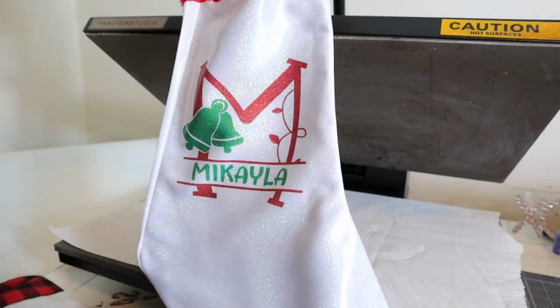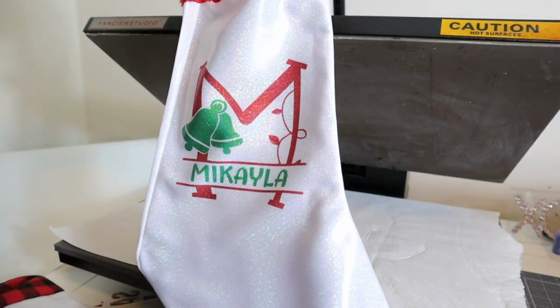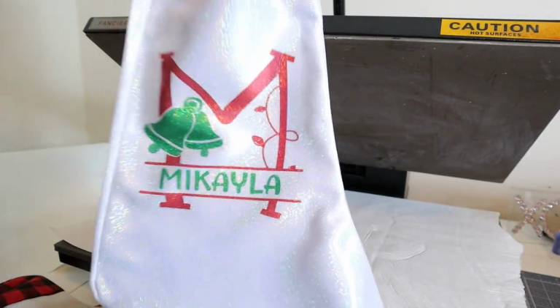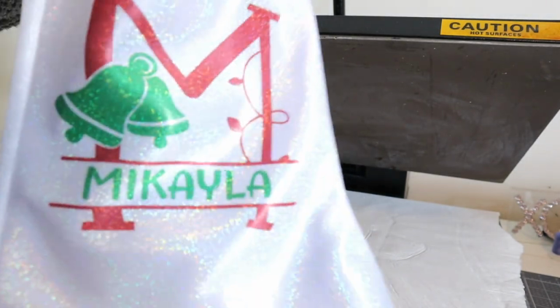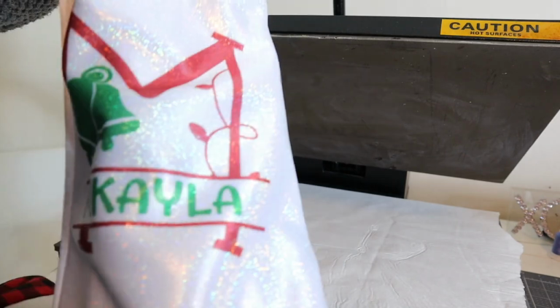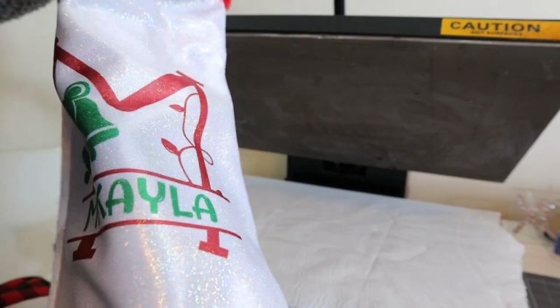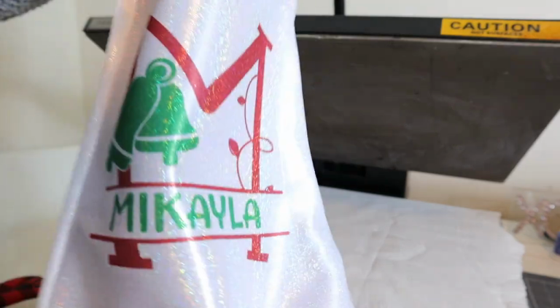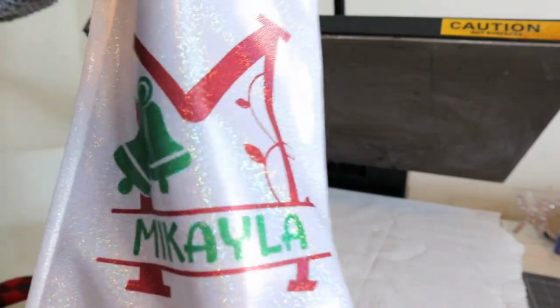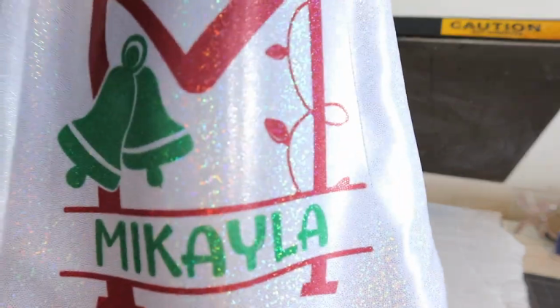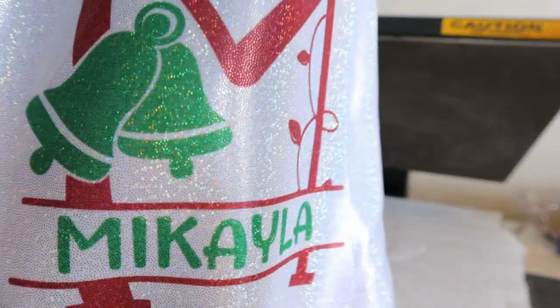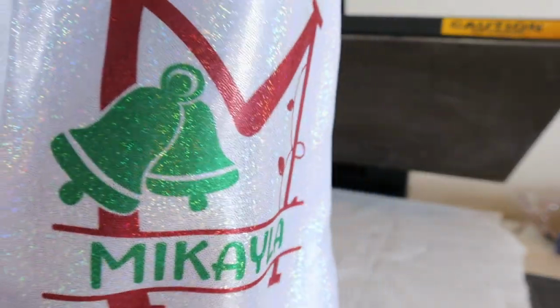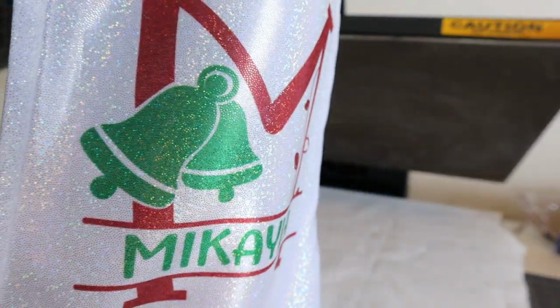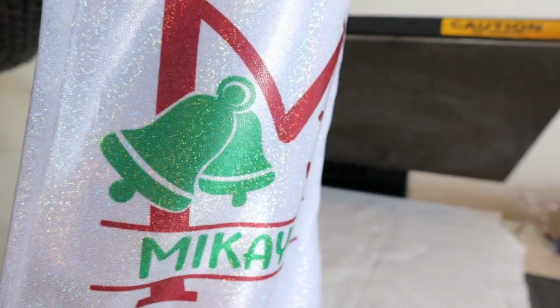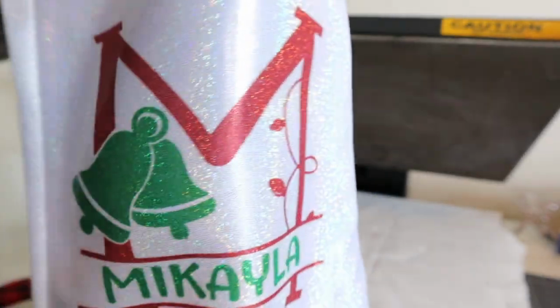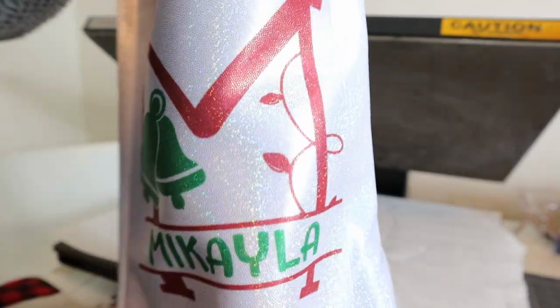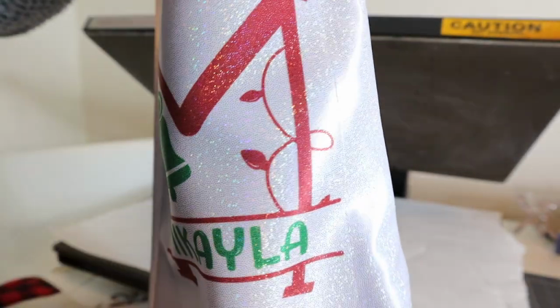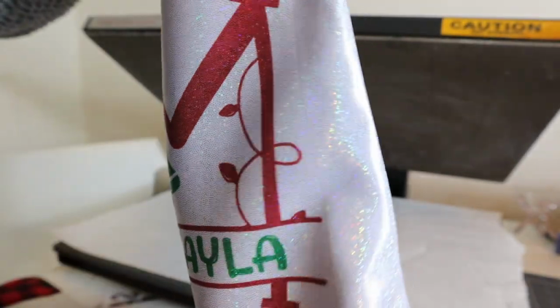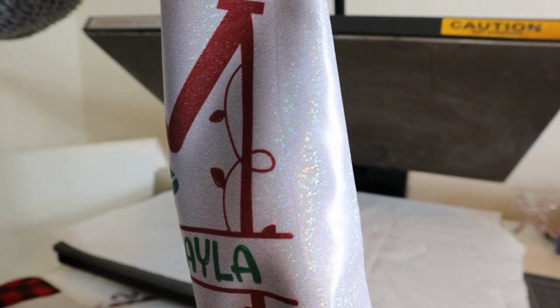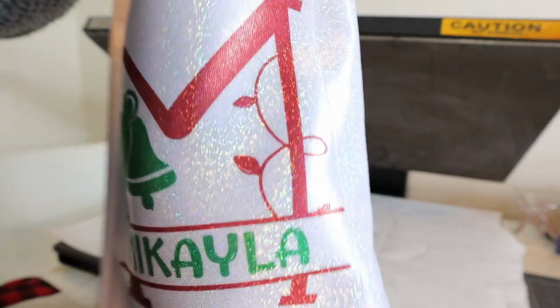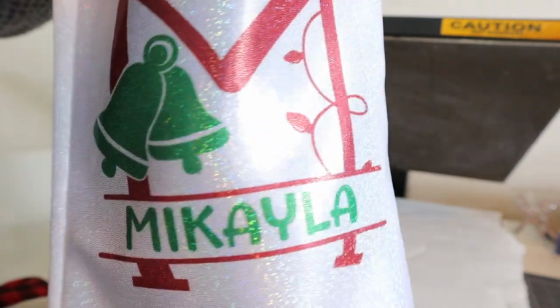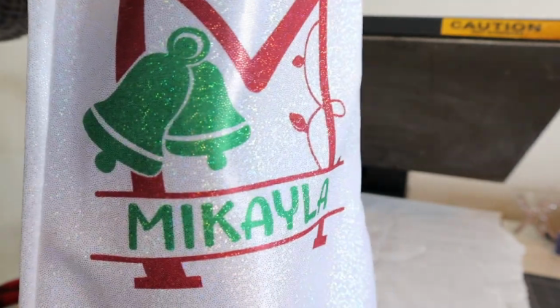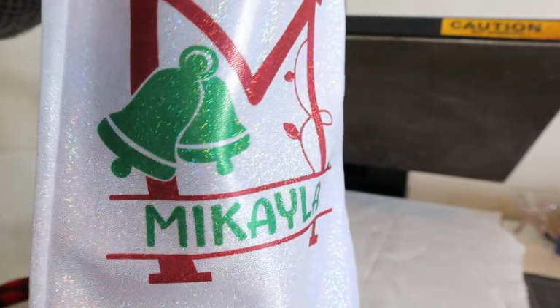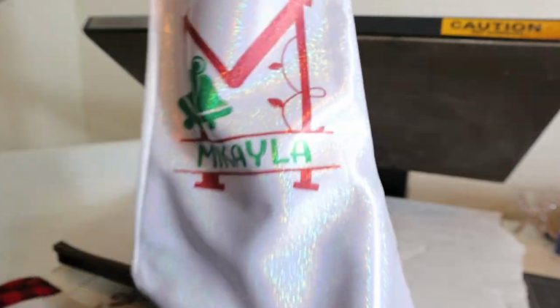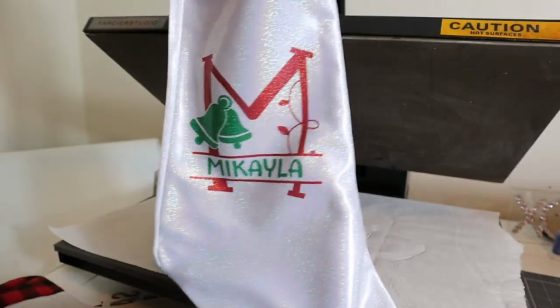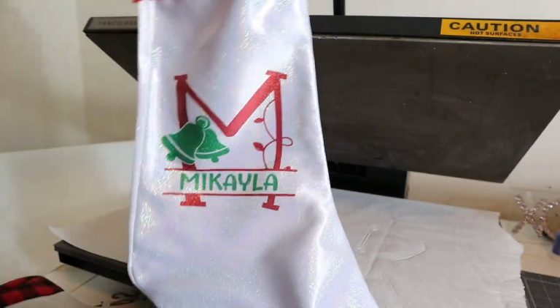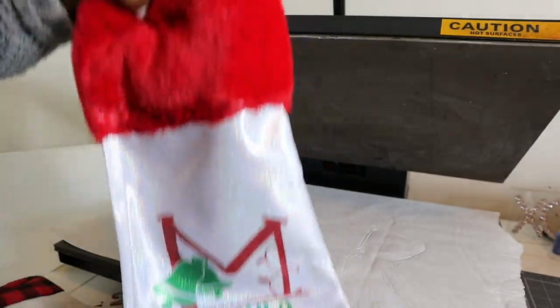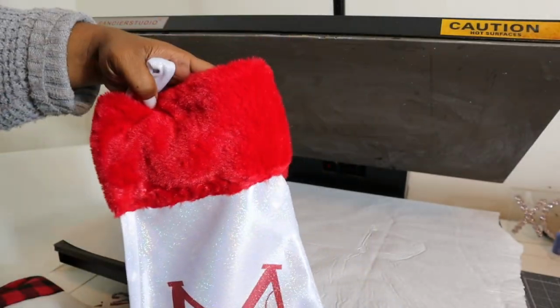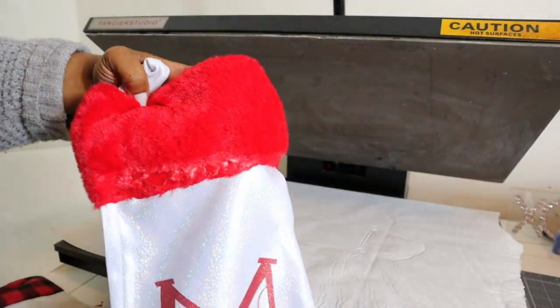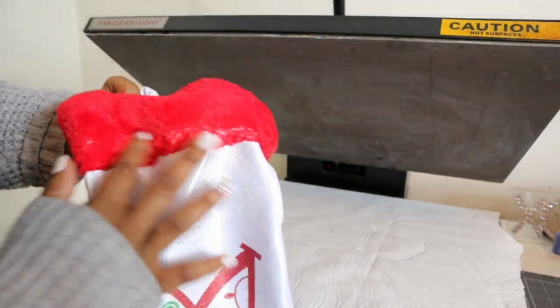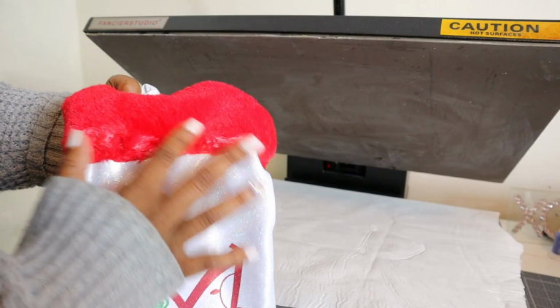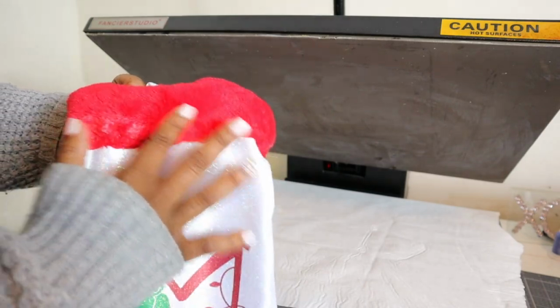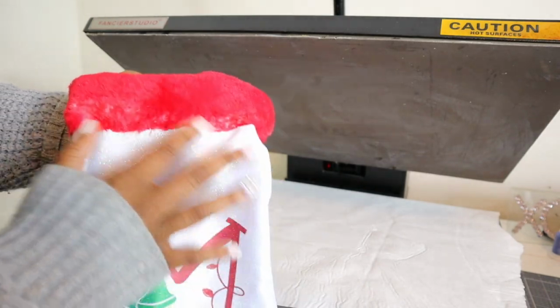It looks really really good. I don't even know if you guys can tell how sparkly it looks, but I love that sparkle. I'm pretty happy with this — and you just fluff the fur back up.